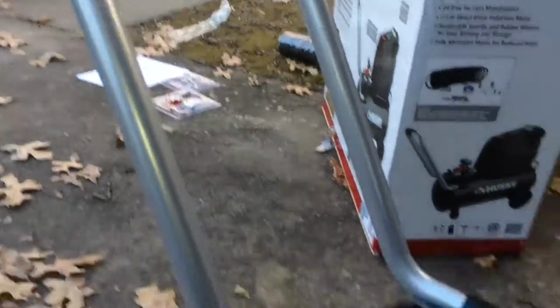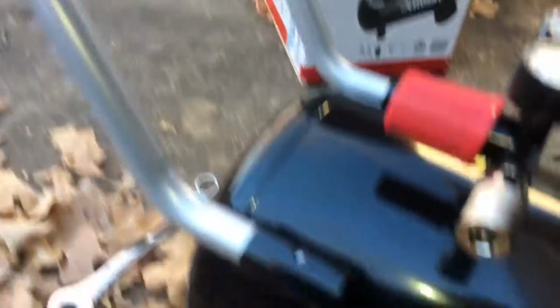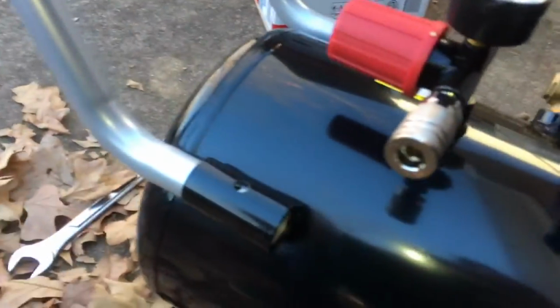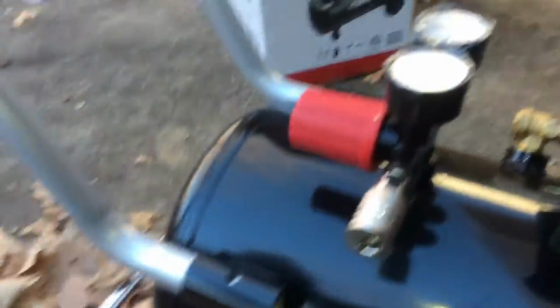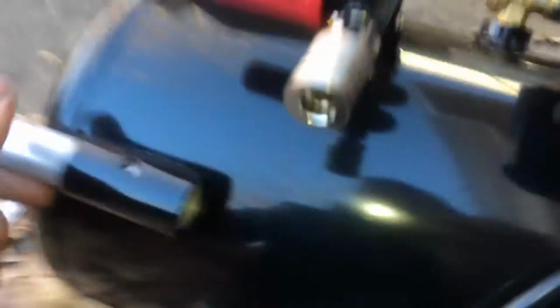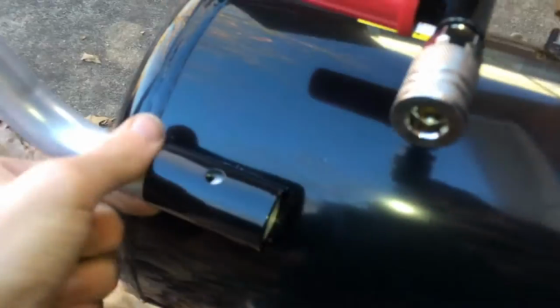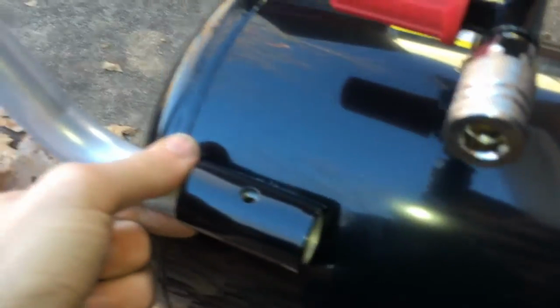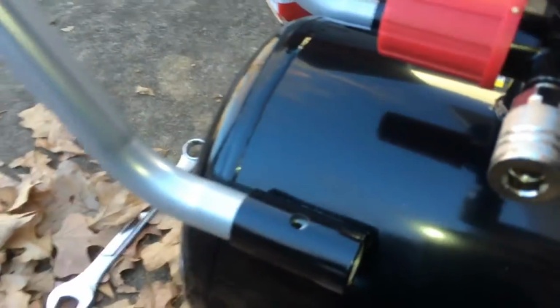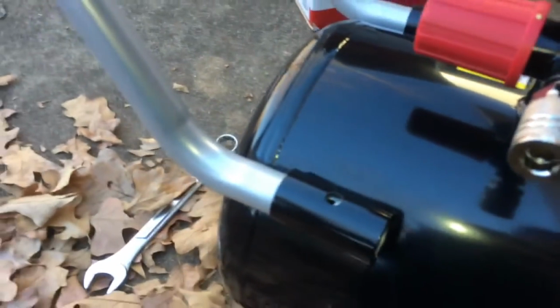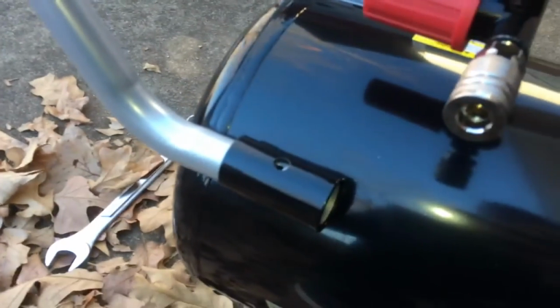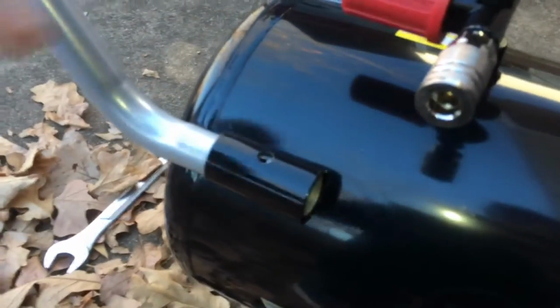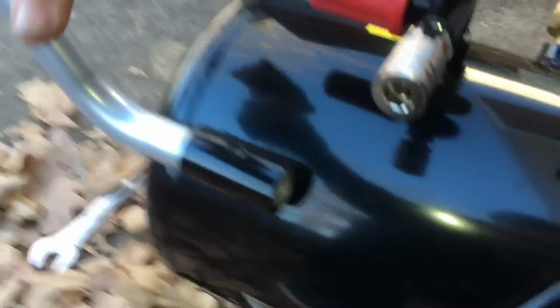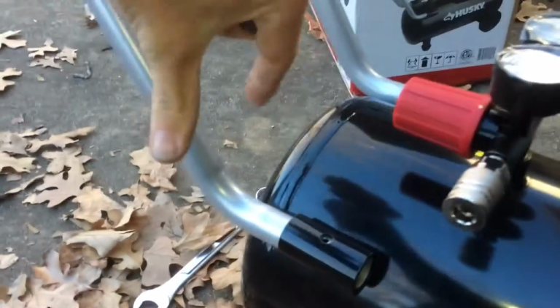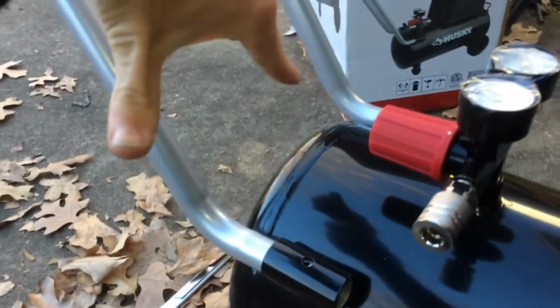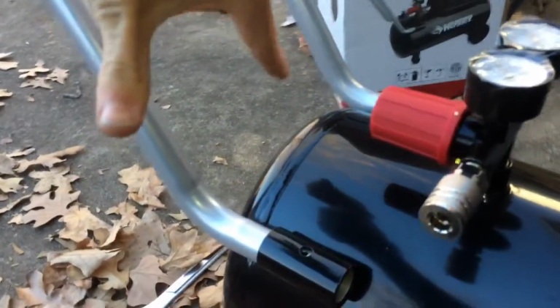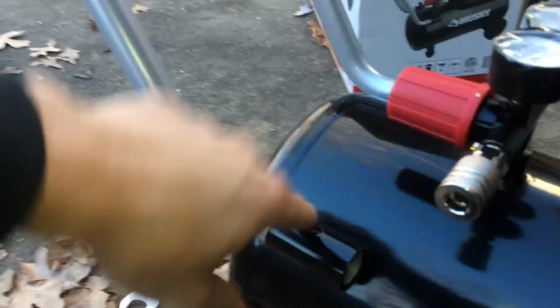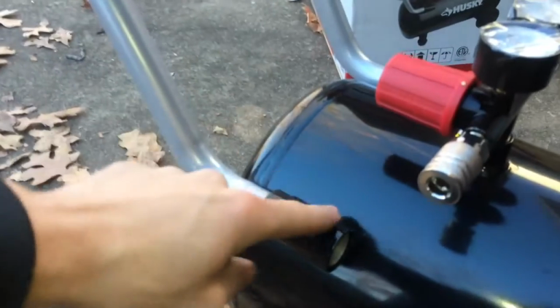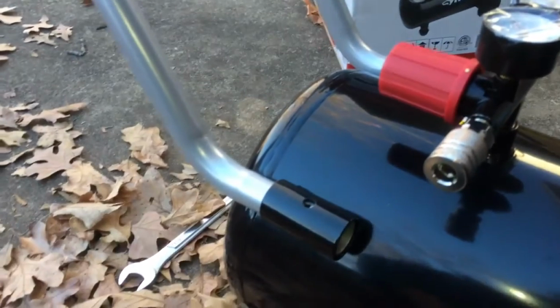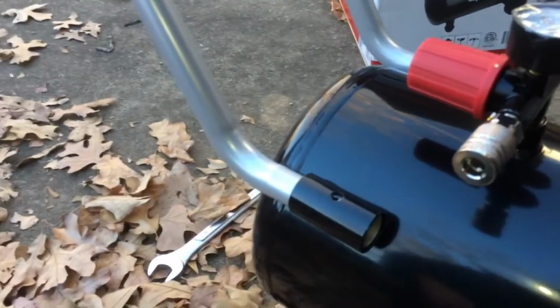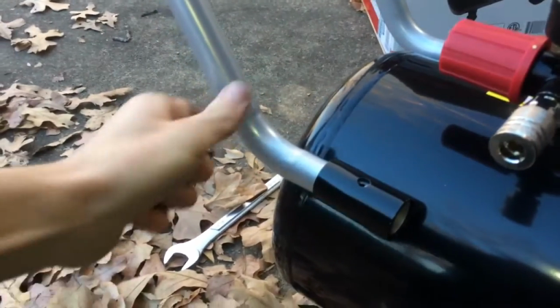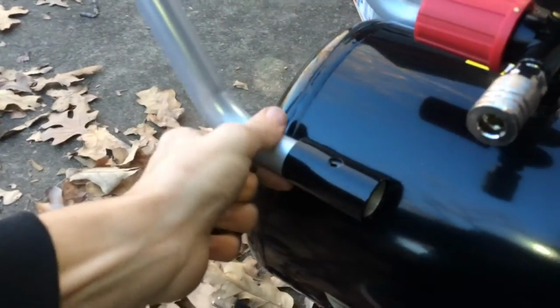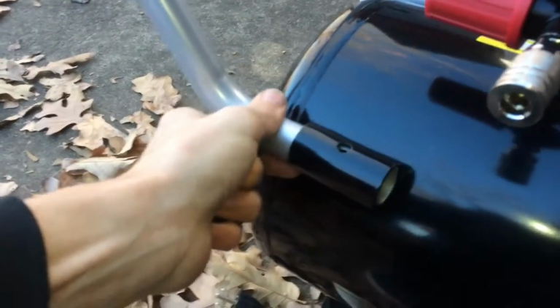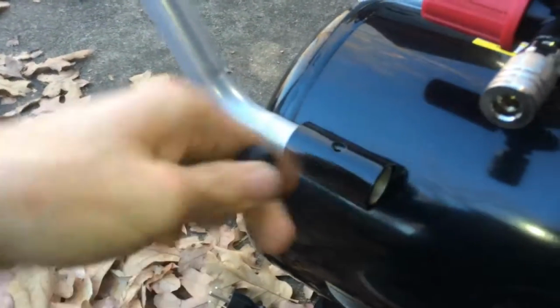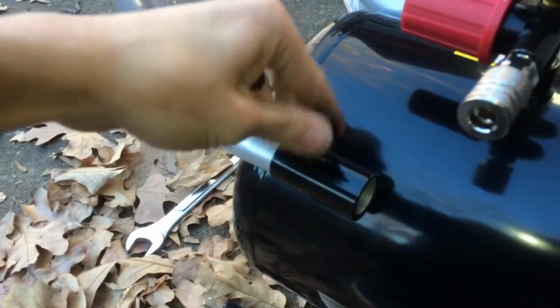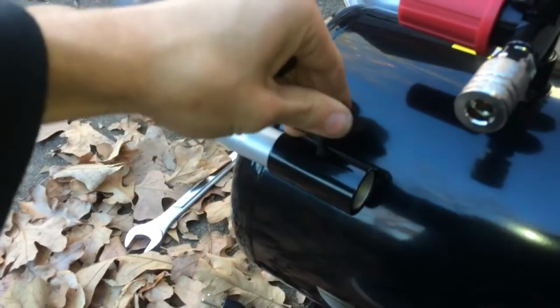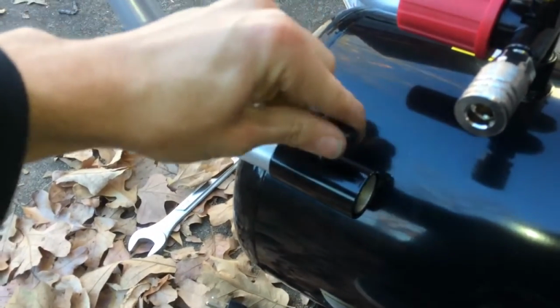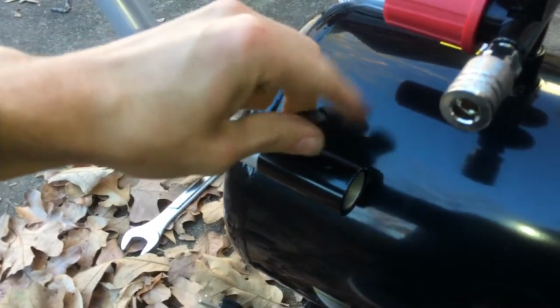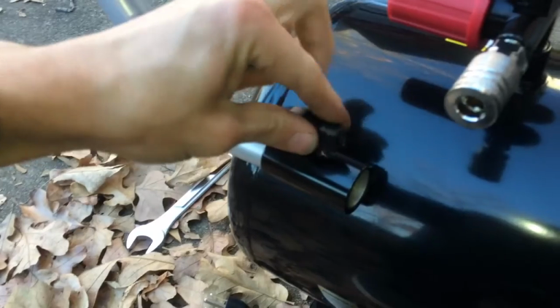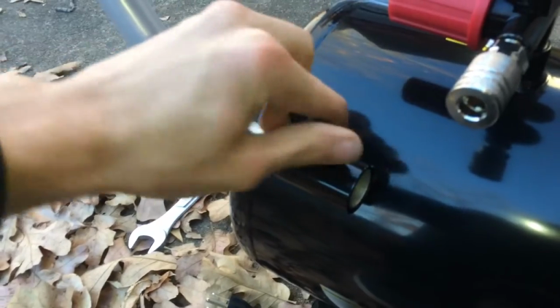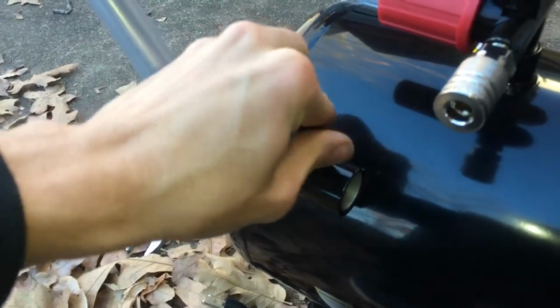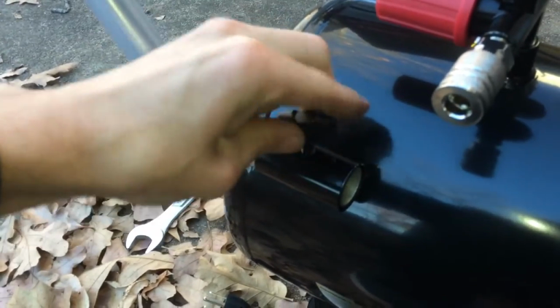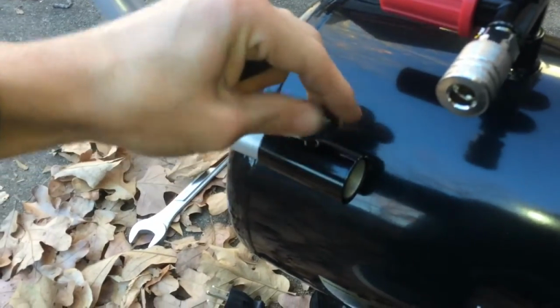Next, take your handle and put it in here. You might have to squeeze it a bit because it may be spread wider than the brackets. Then just thread the wing nuts in to secure it.